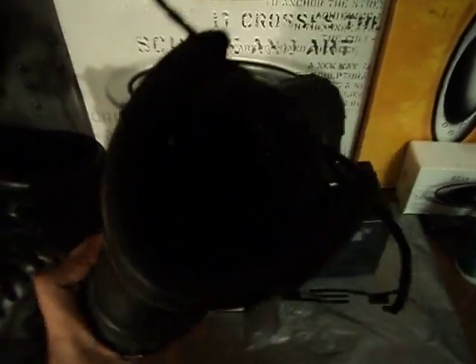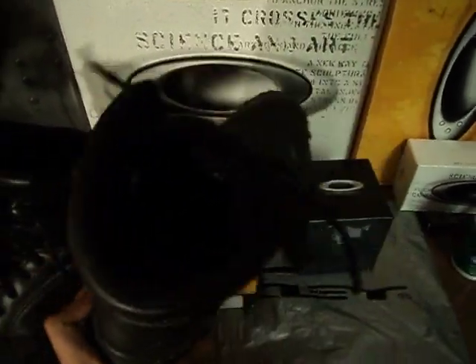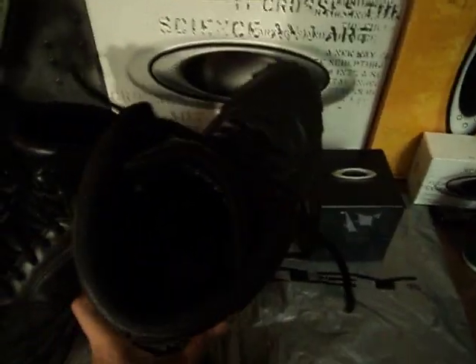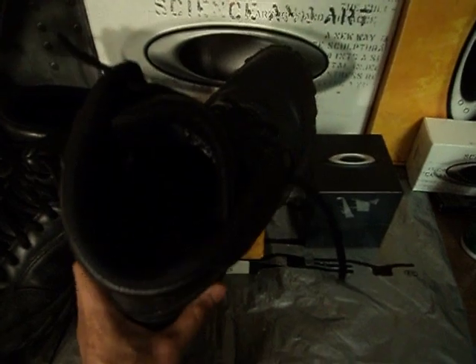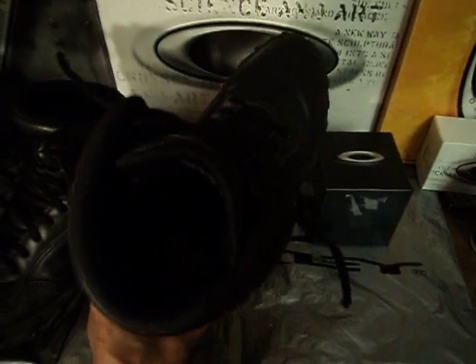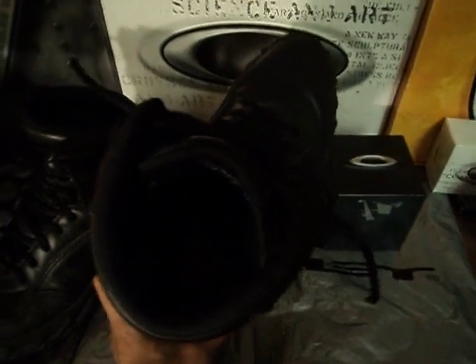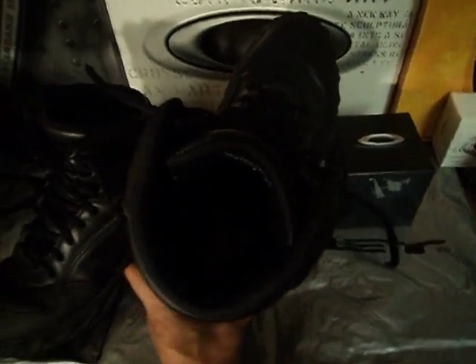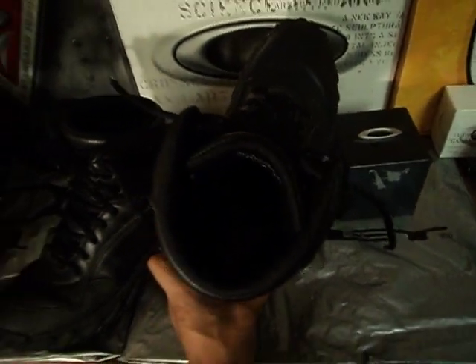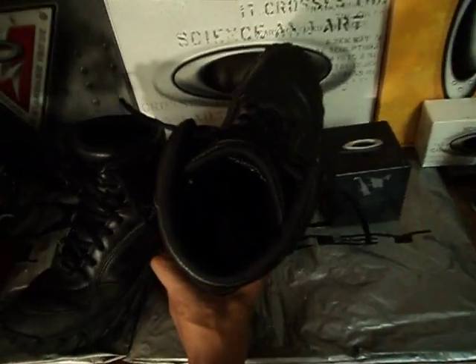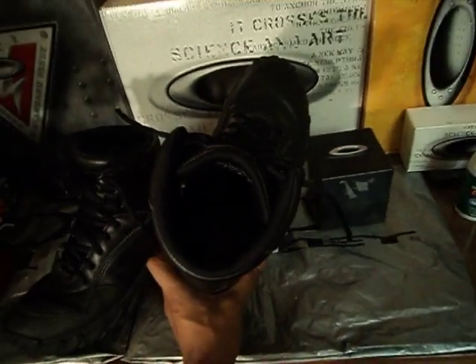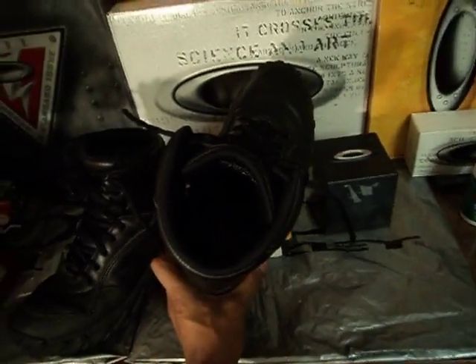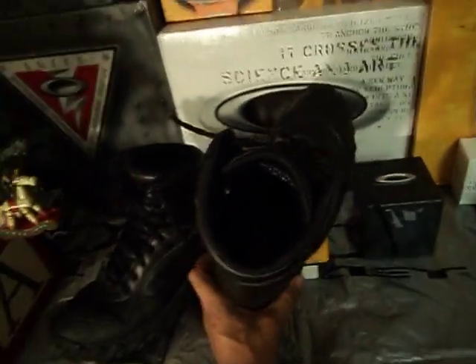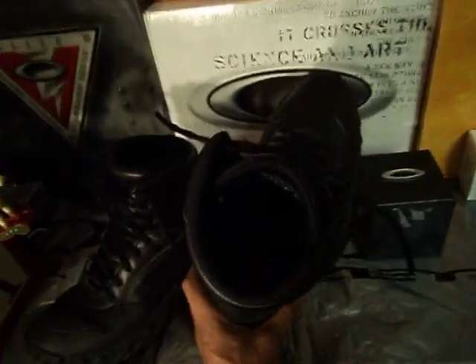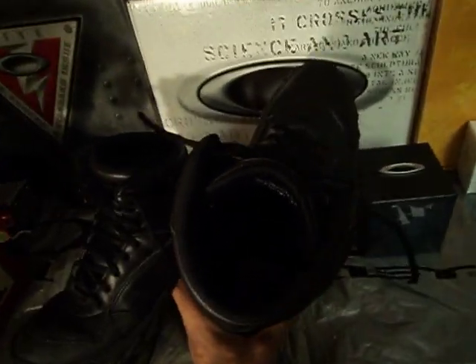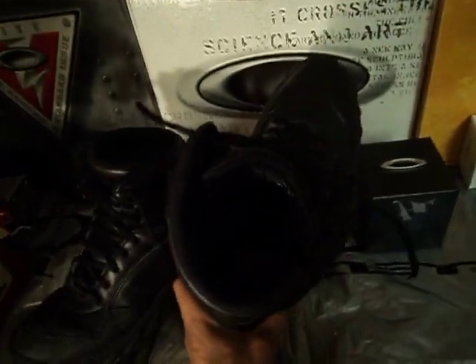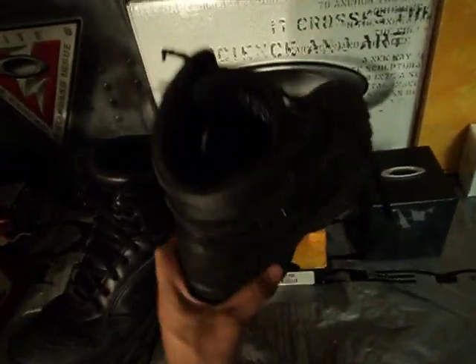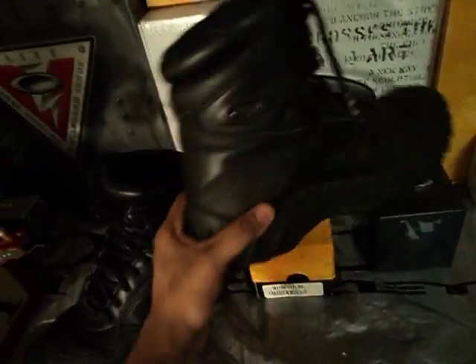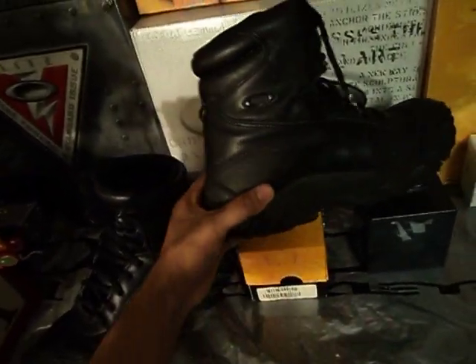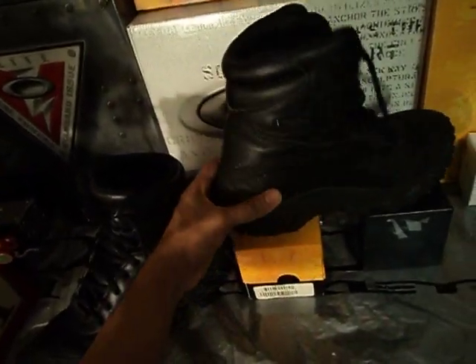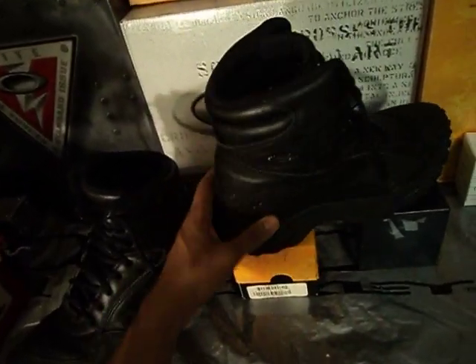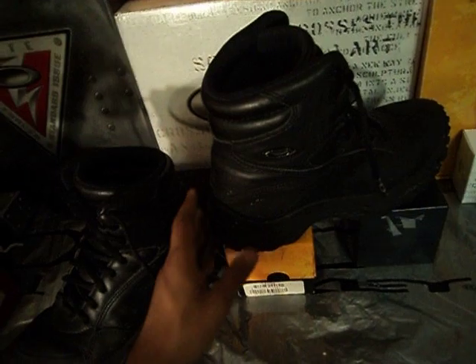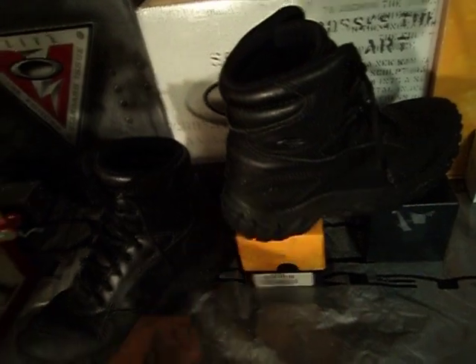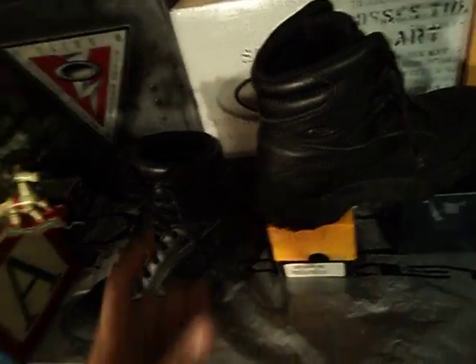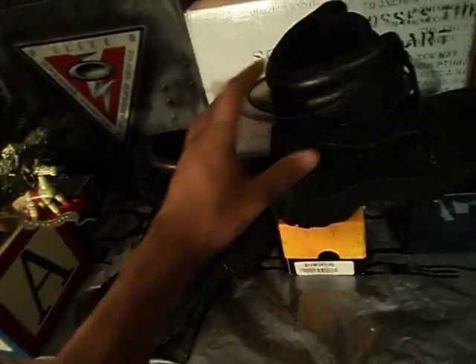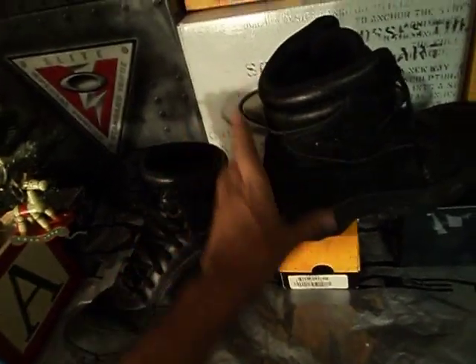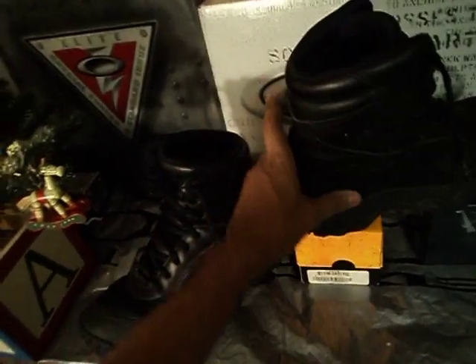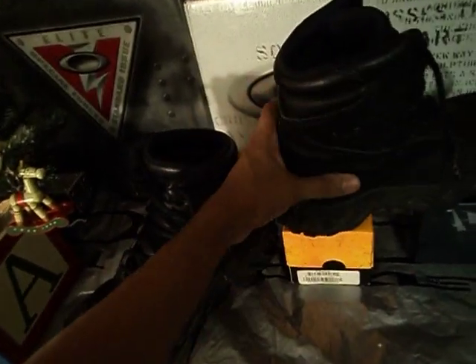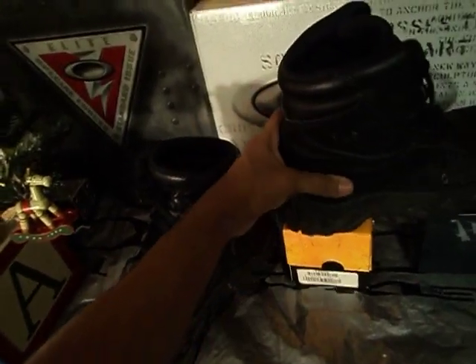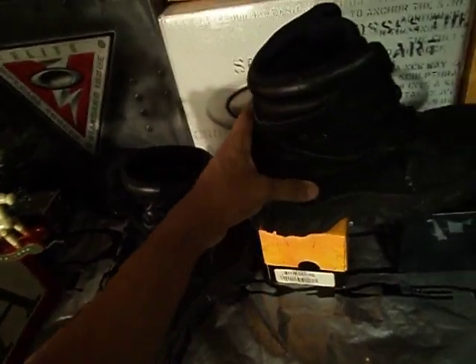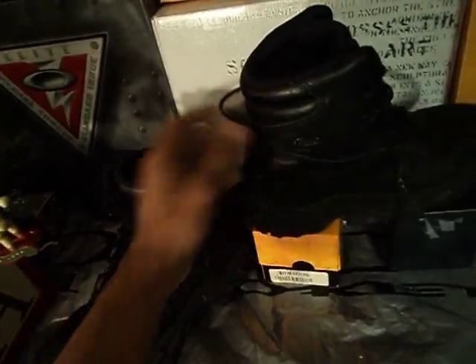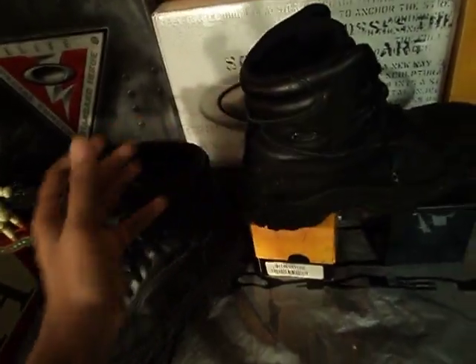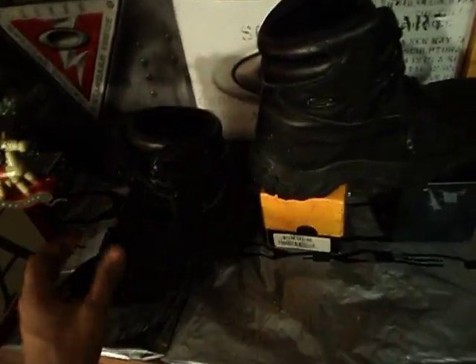If you look inside you probably can't see it too well — it's probably faded out — but inside there is the US Standard Issue logo. I am part of the US Standard Issue program, so that's how I got the boots.